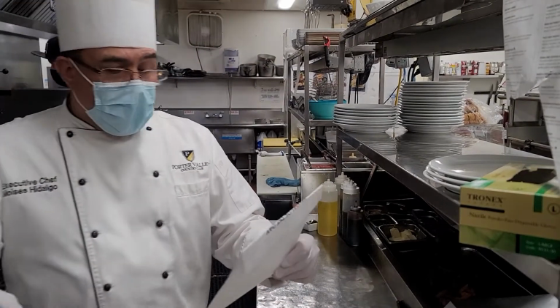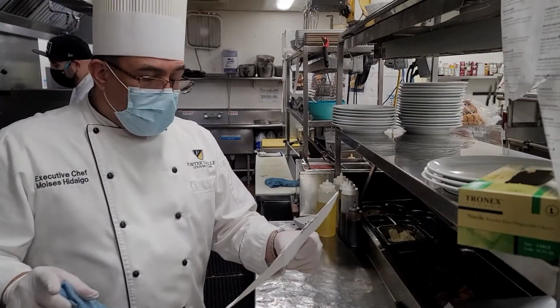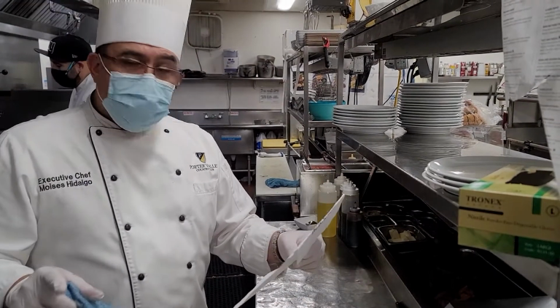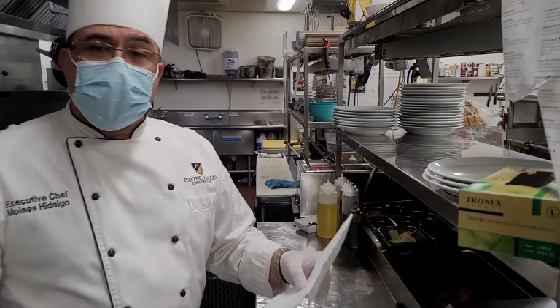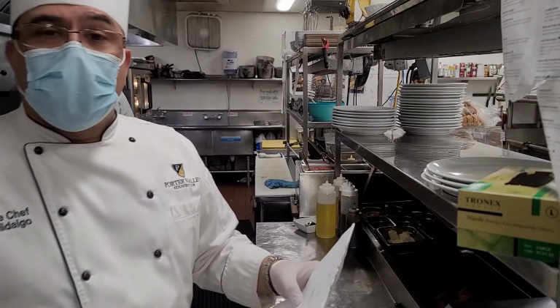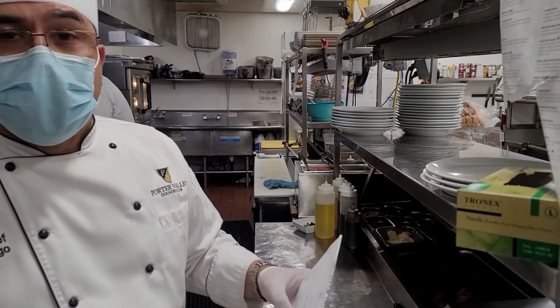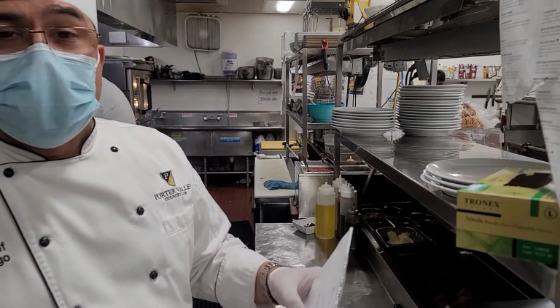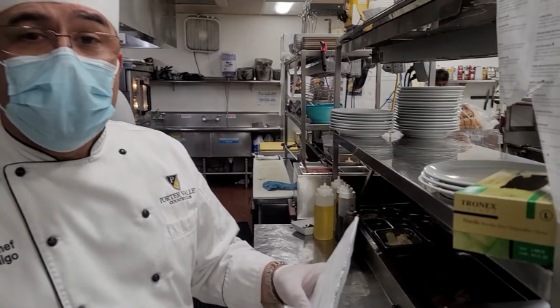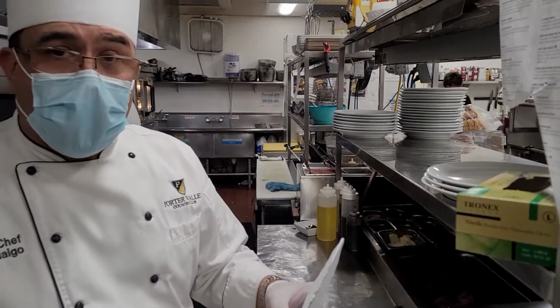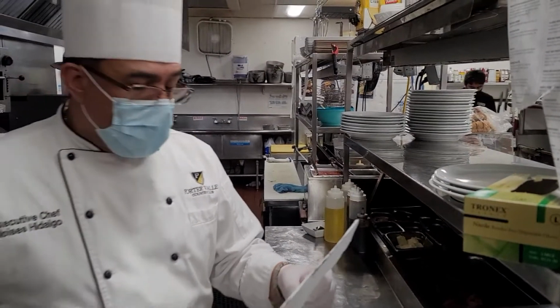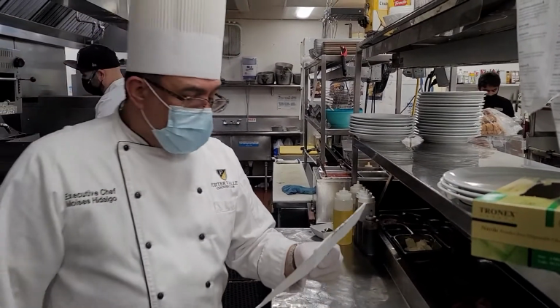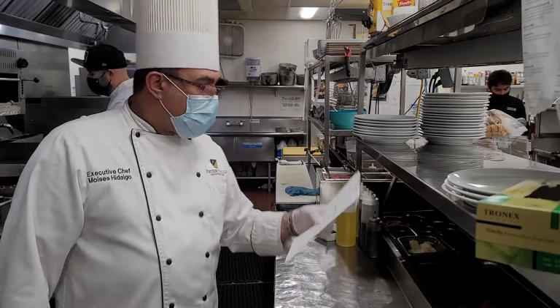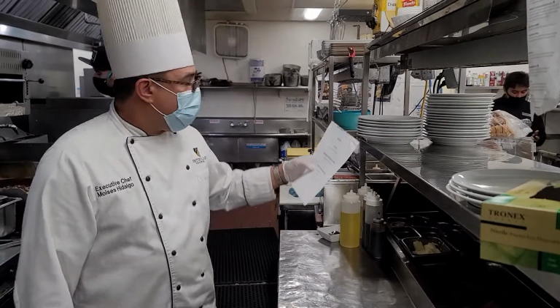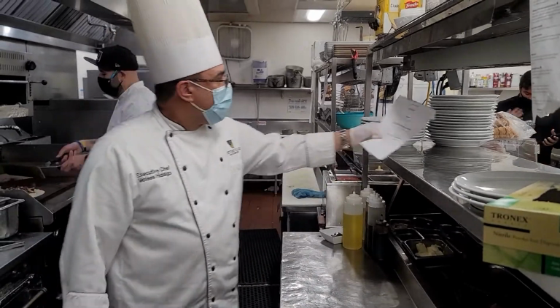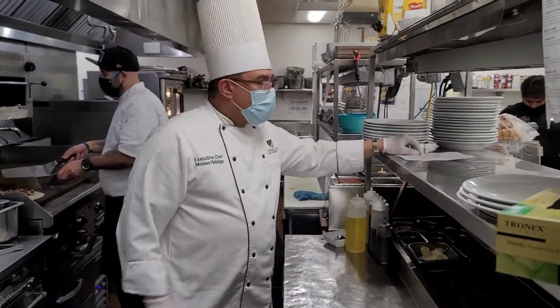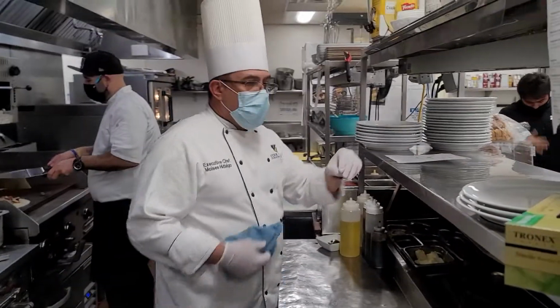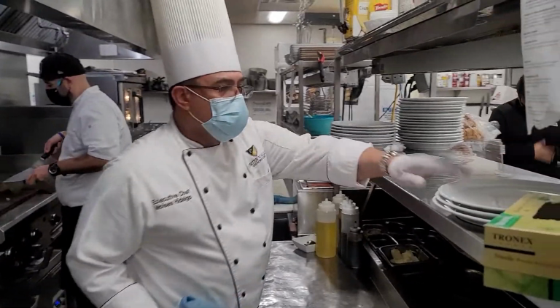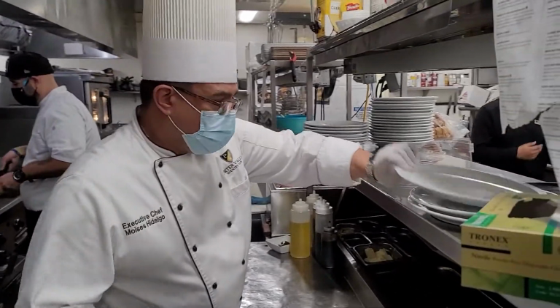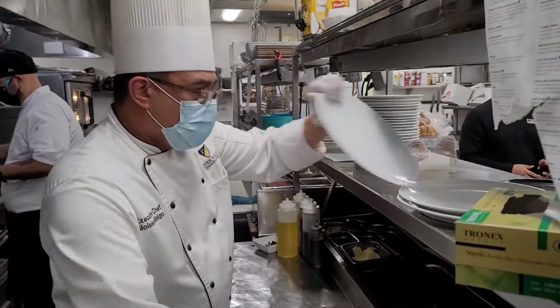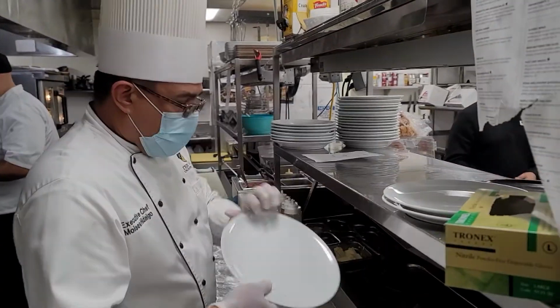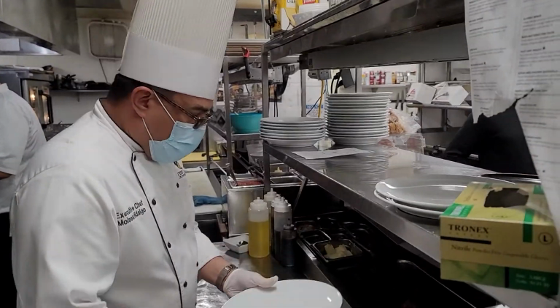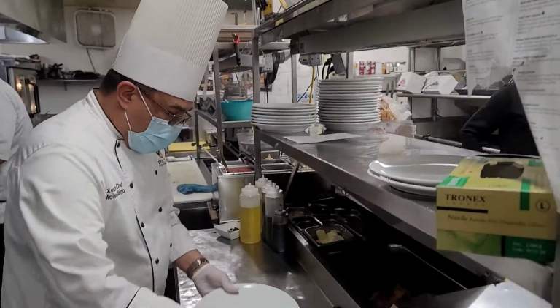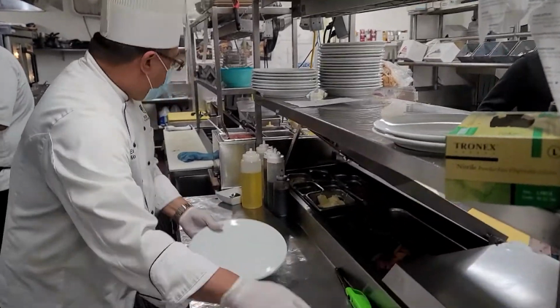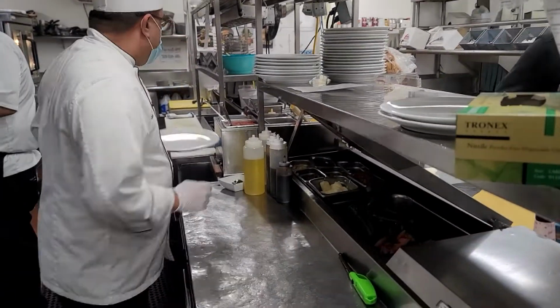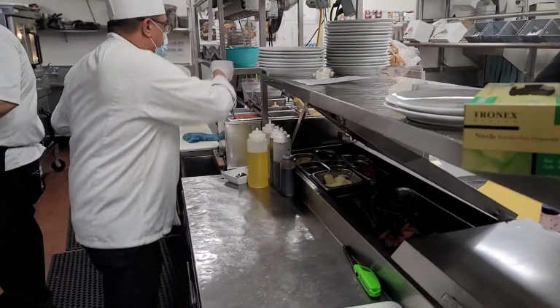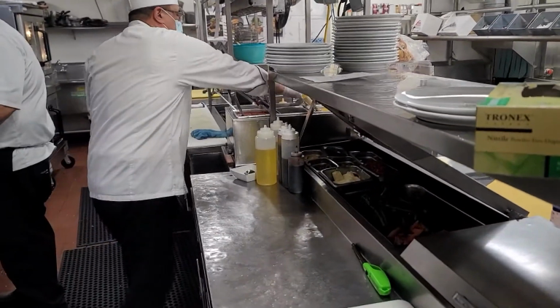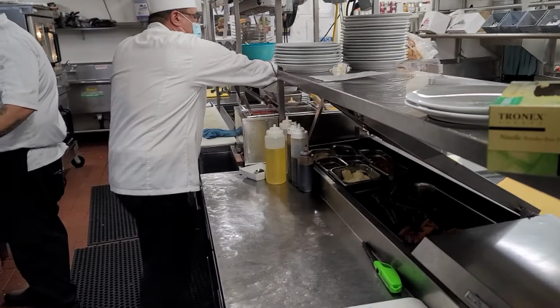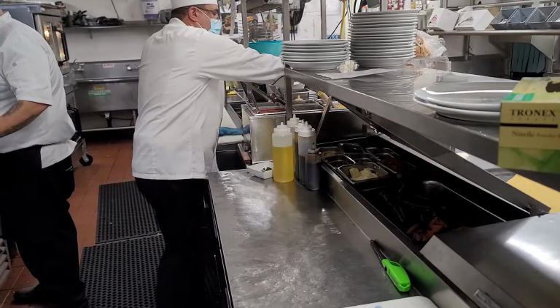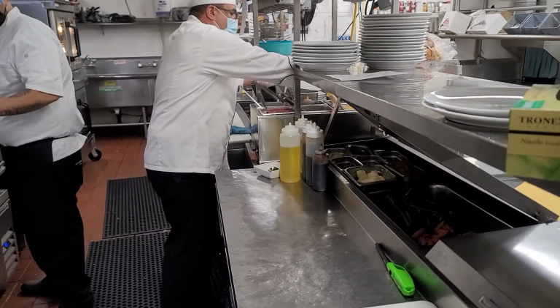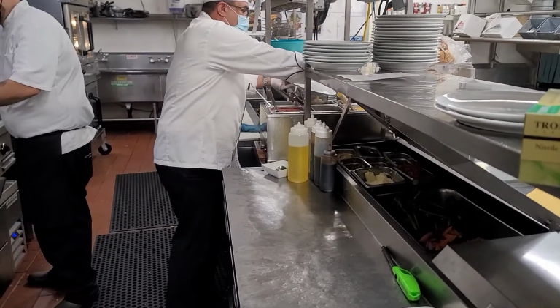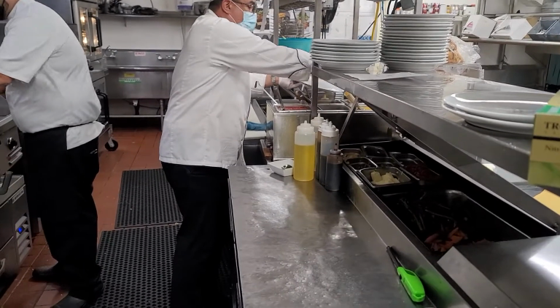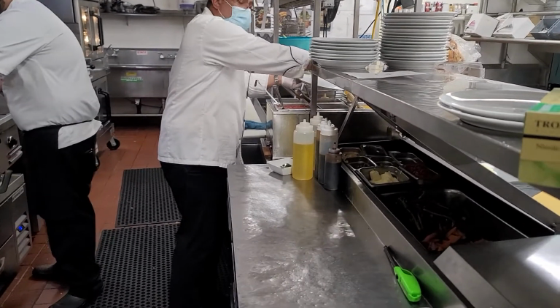The lamb chop — I'm going to cook it medium rare. Then we're going to hop around the bordelaise.